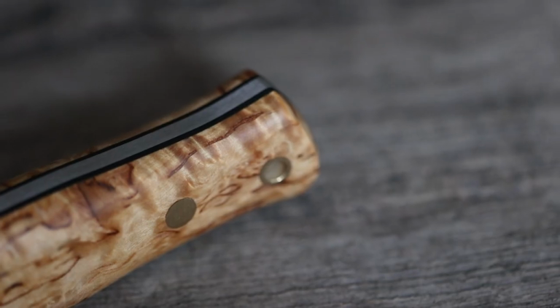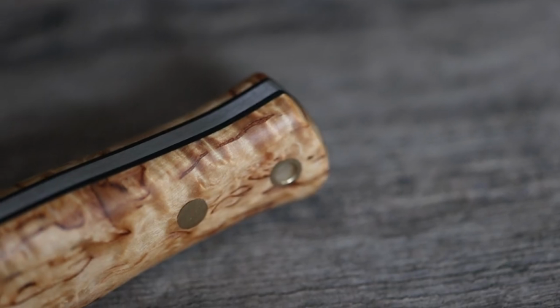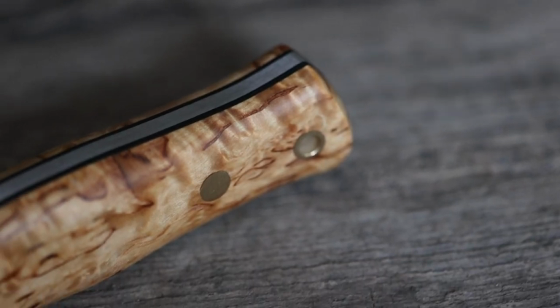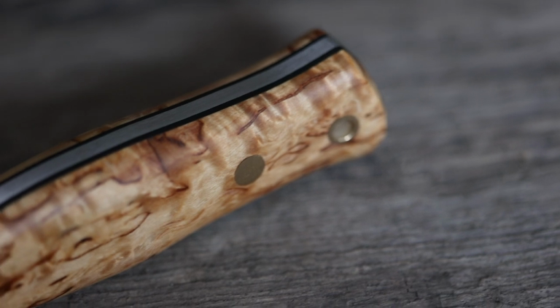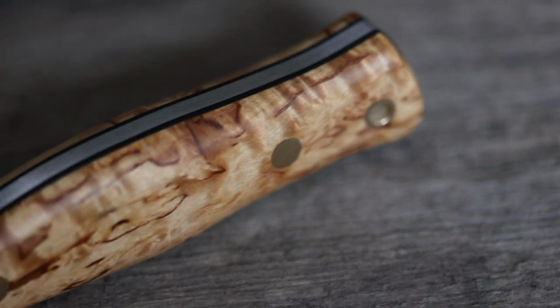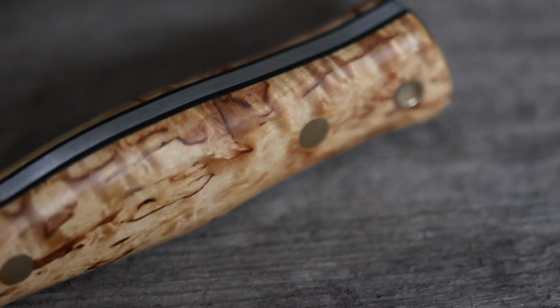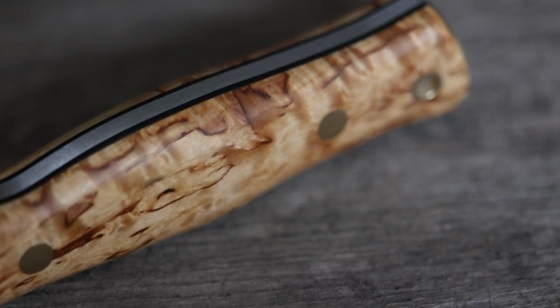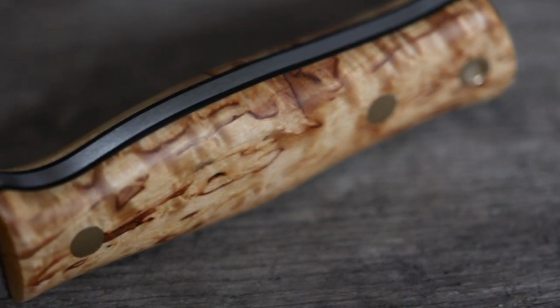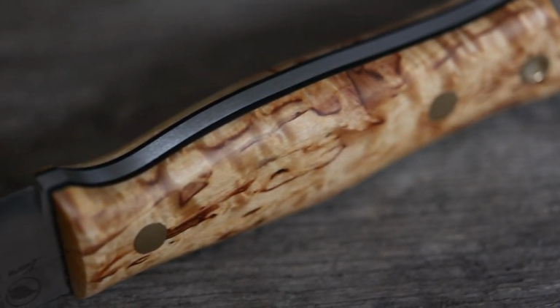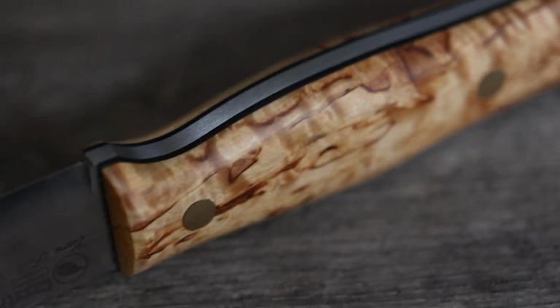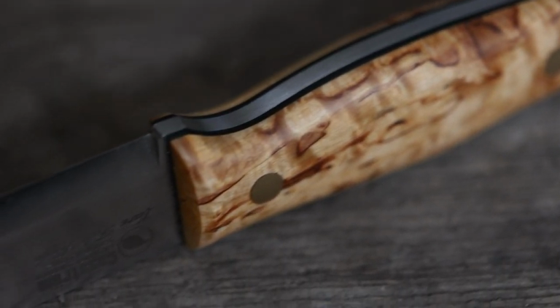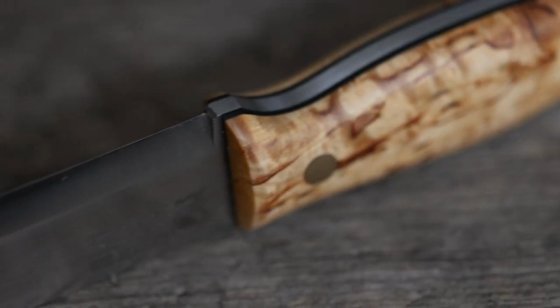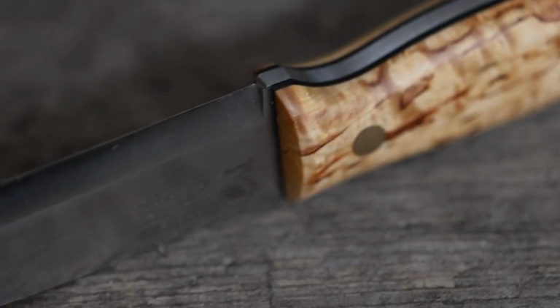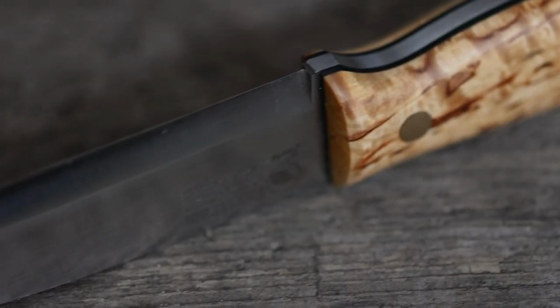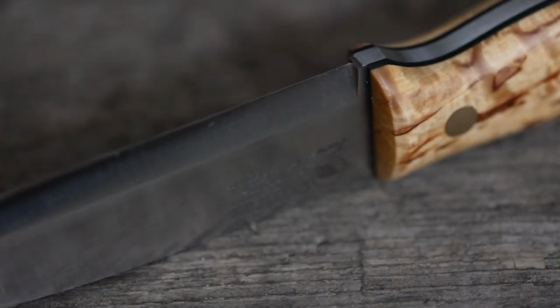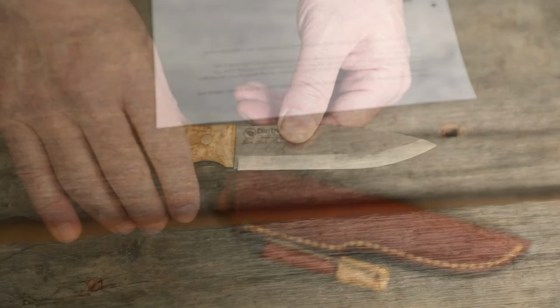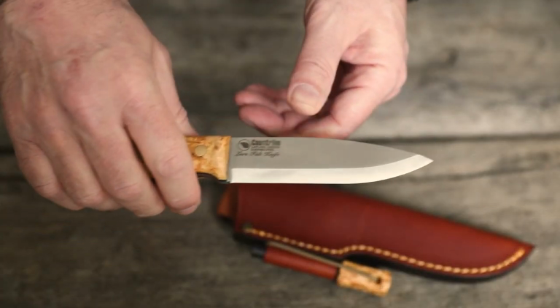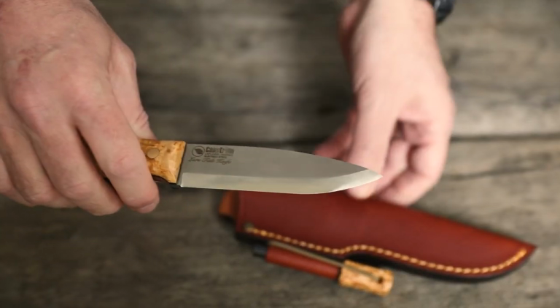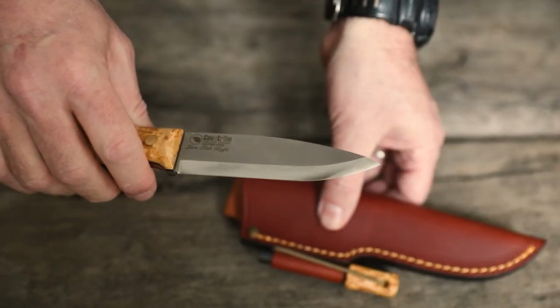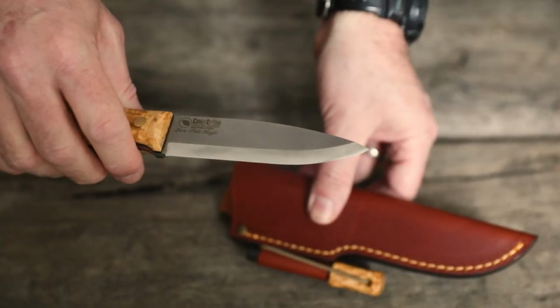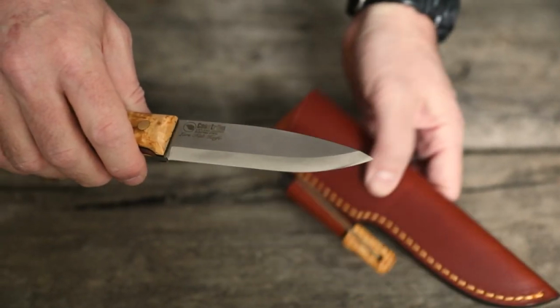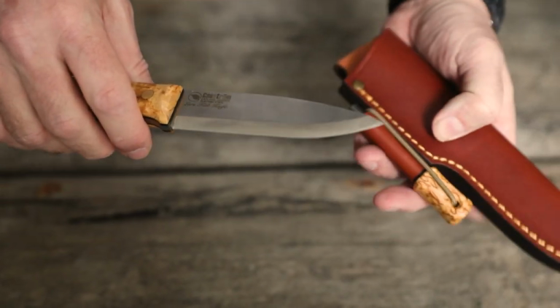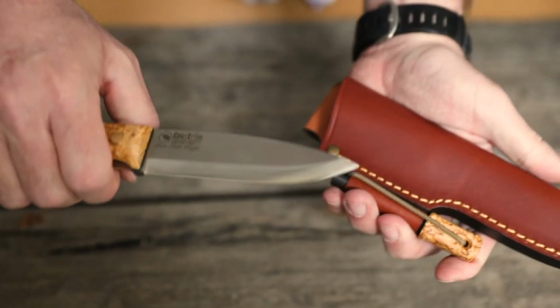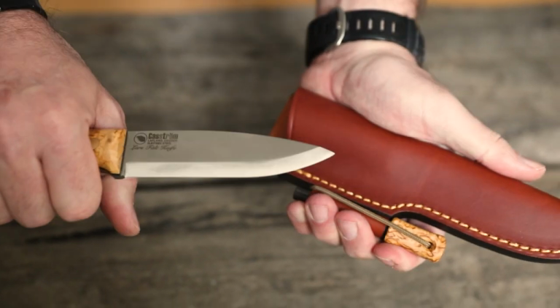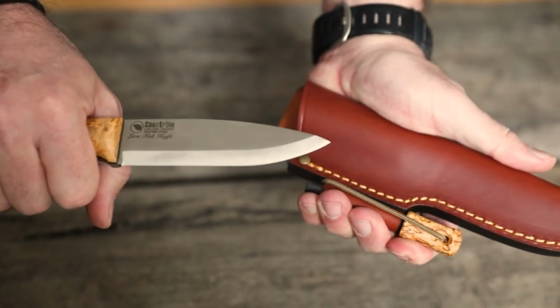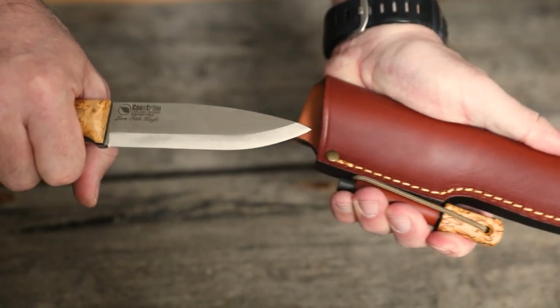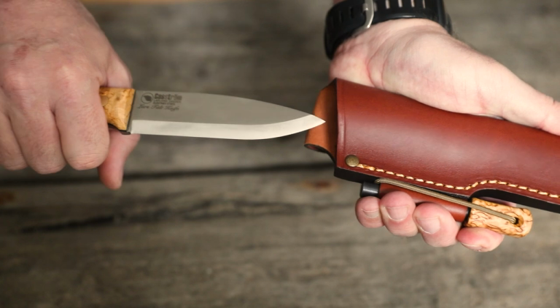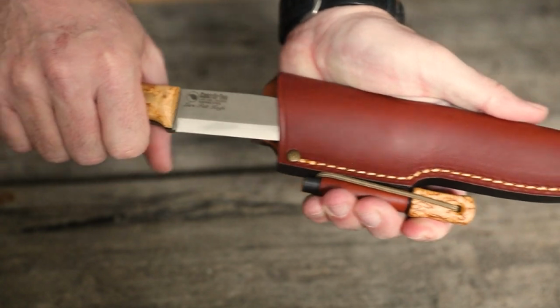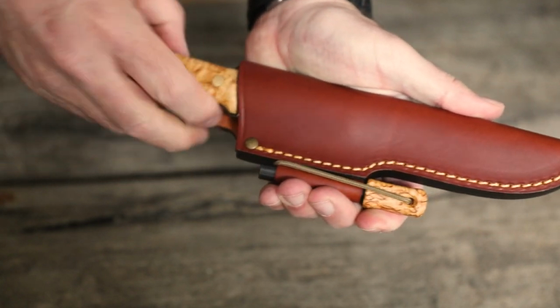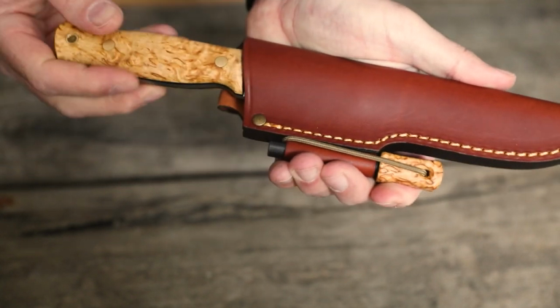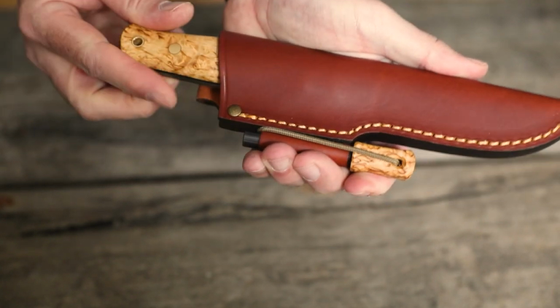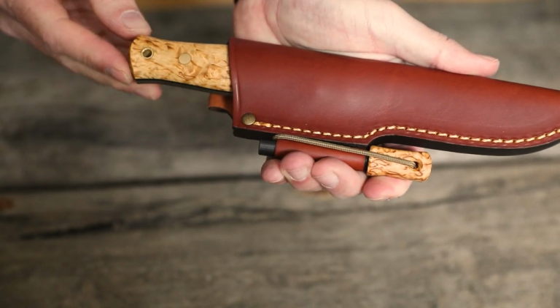The ergonomically designed handle is made from high-grade curly birch and that gives the knife a real Scandinavian feel. This is a knife that will do it all. So embrace nature and get ready to tackle our next rugged adventure.